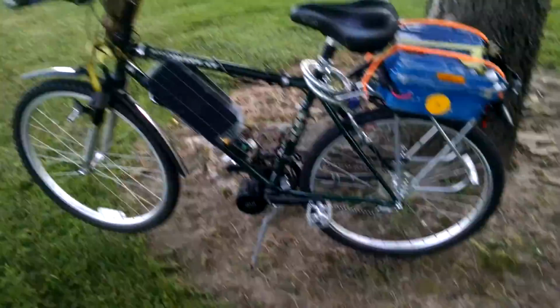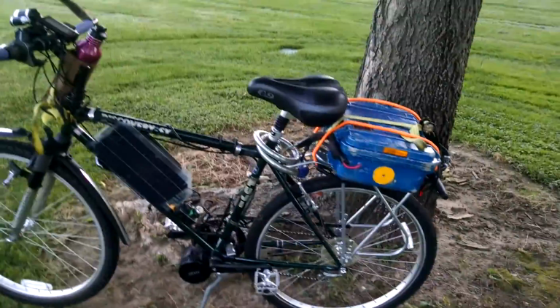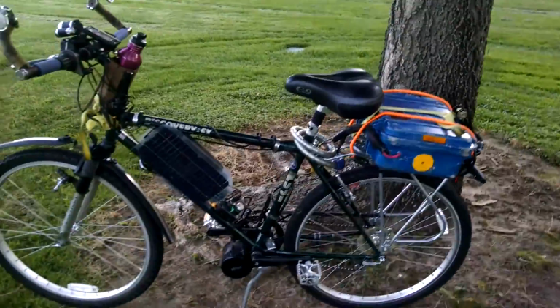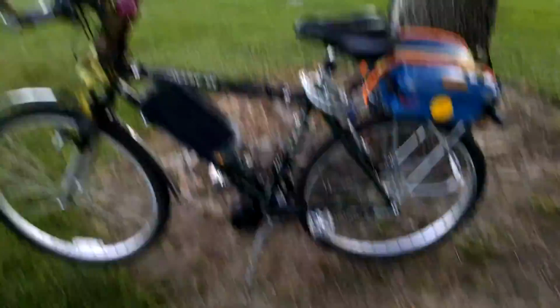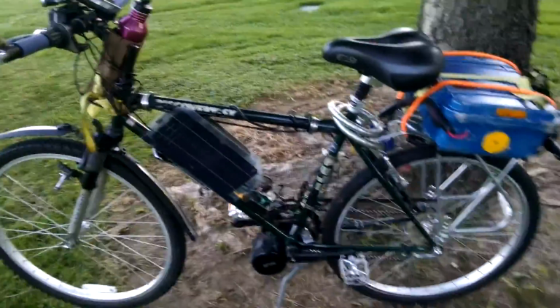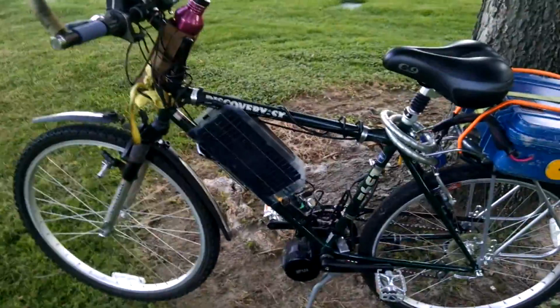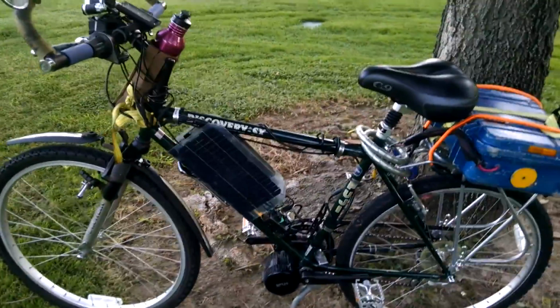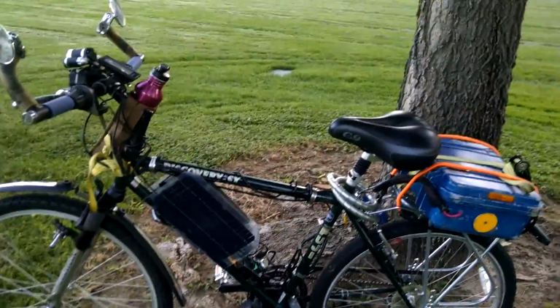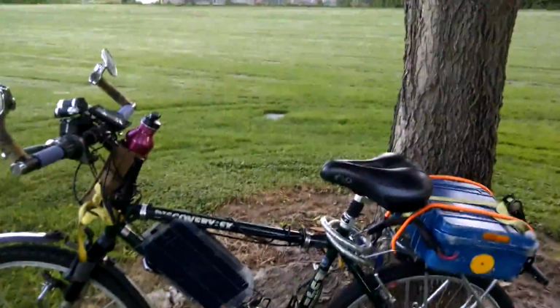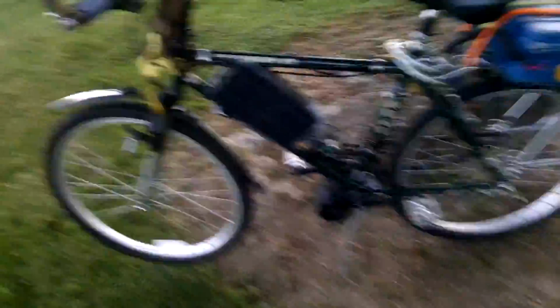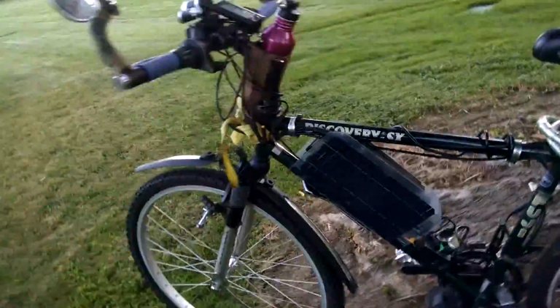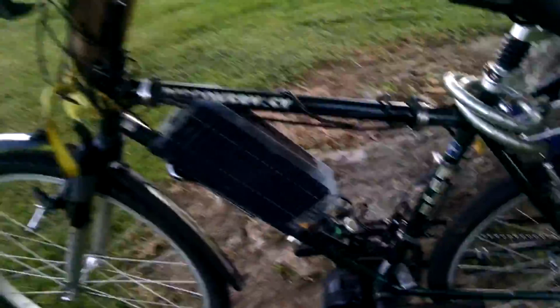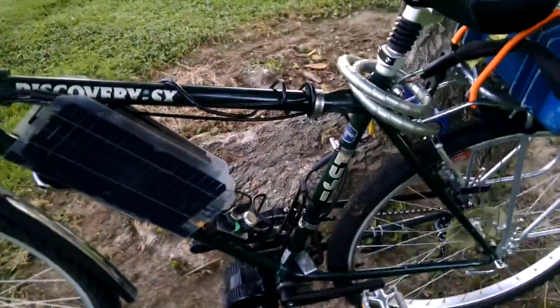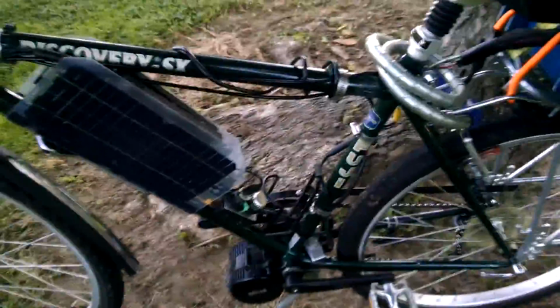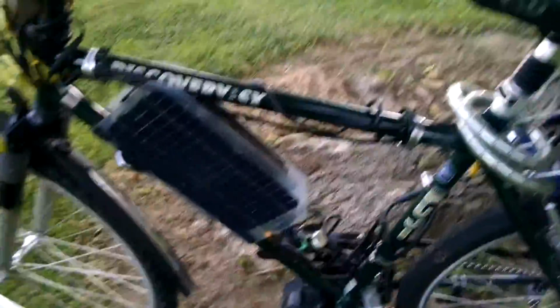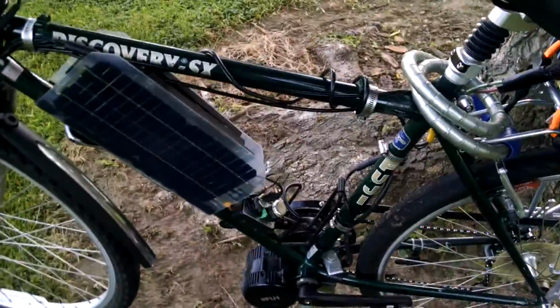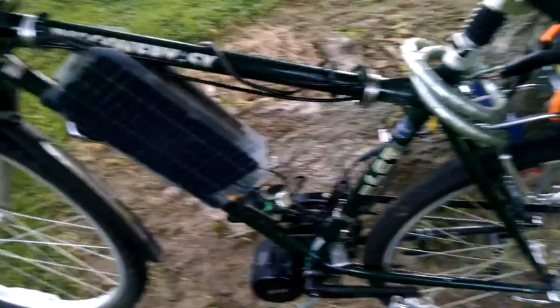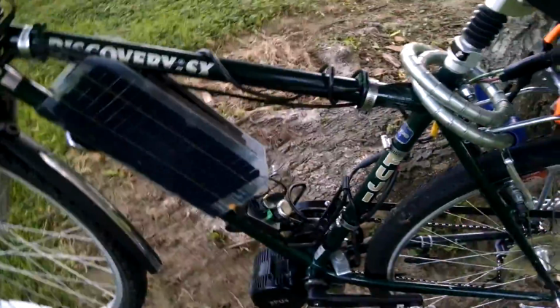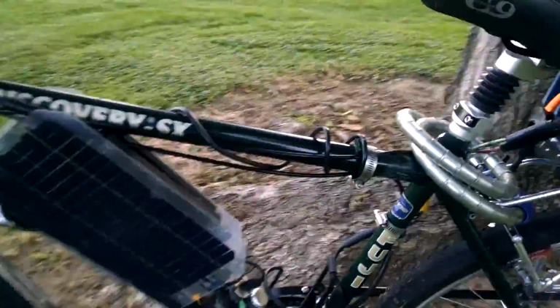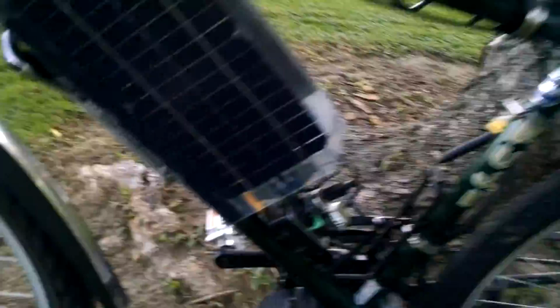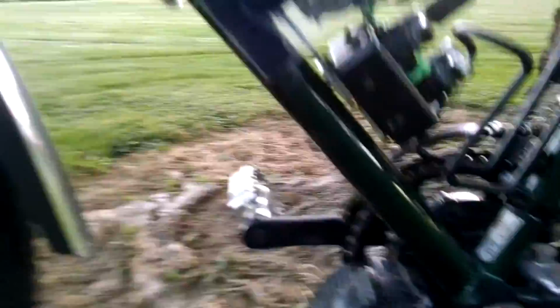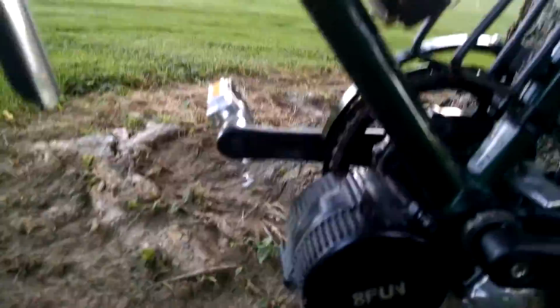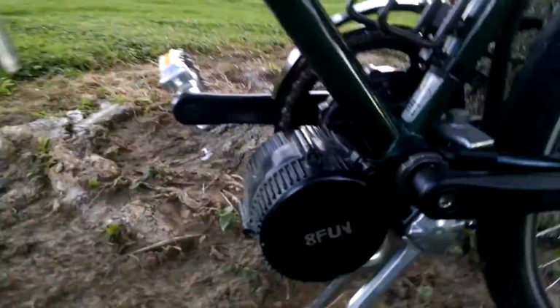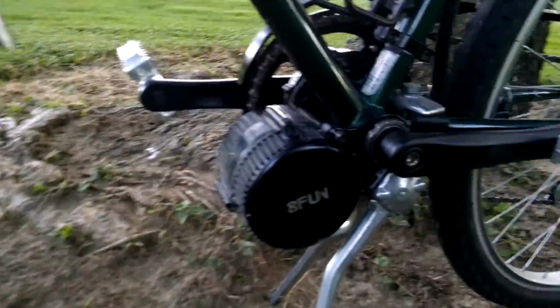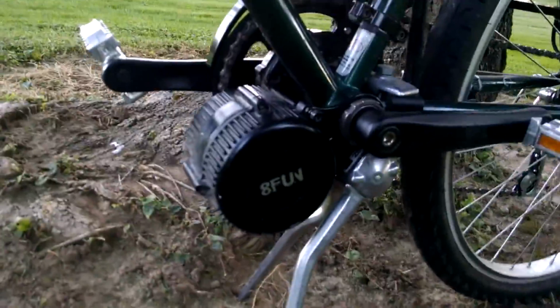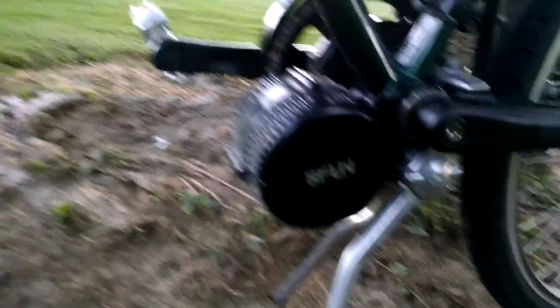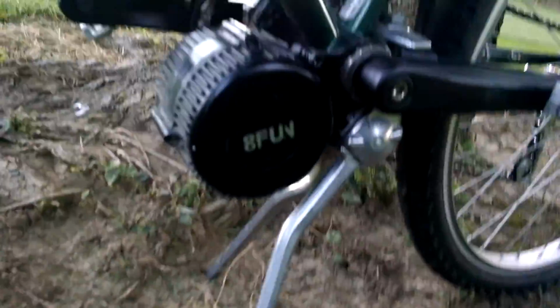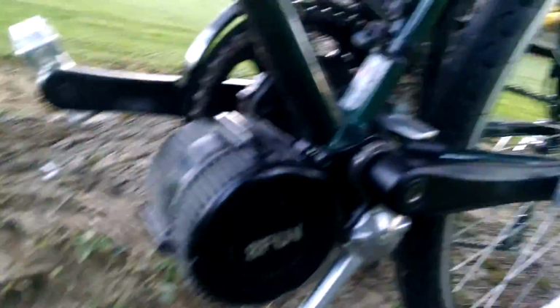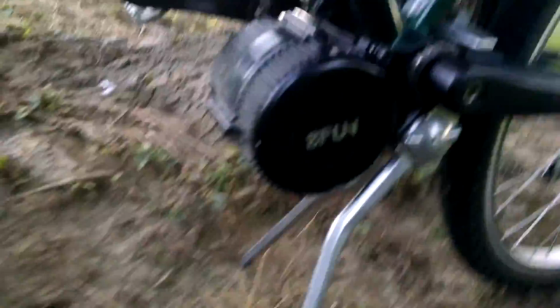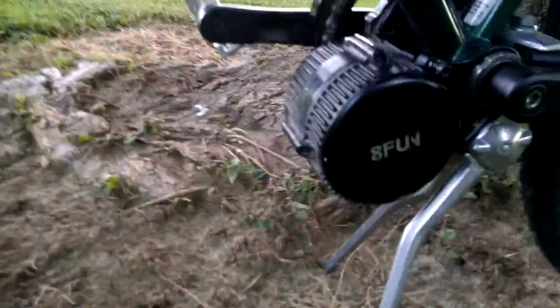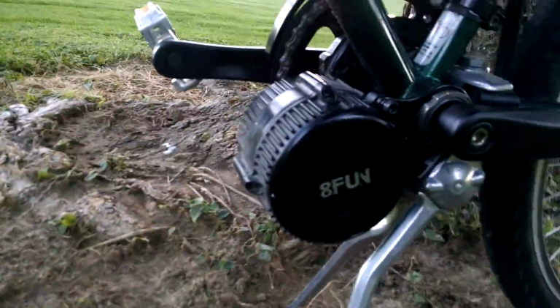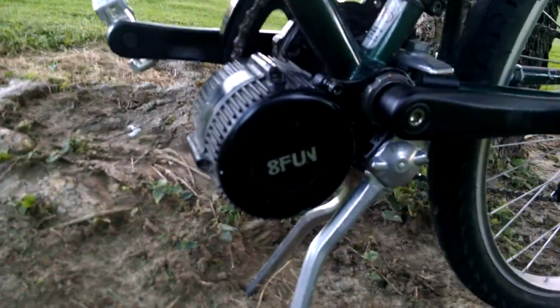This is the electric bike I've been building for forever — the Fuji Discovery SX, and it's got the Bafang 8-FUN 750W motor.